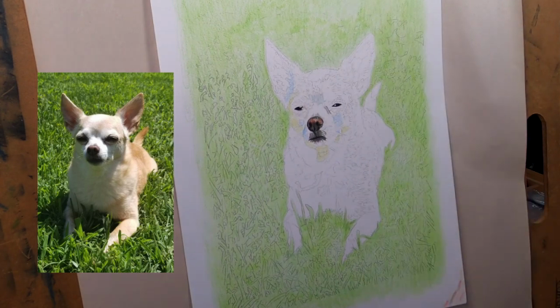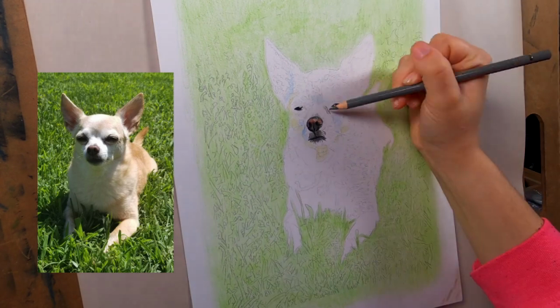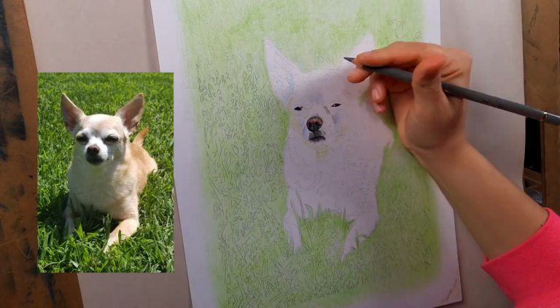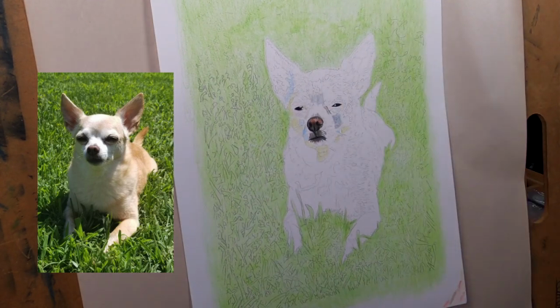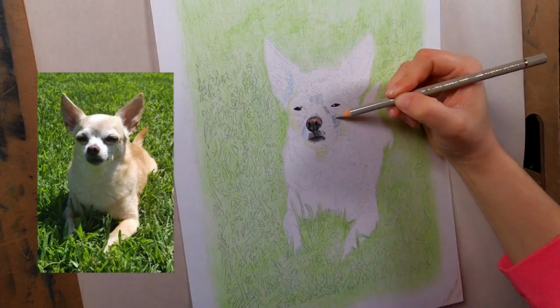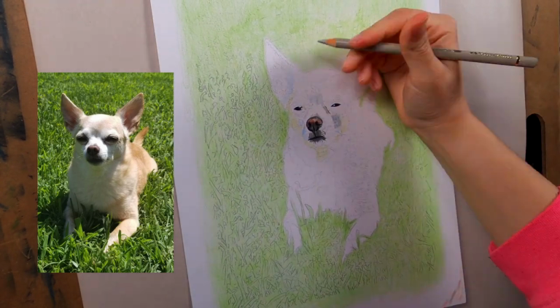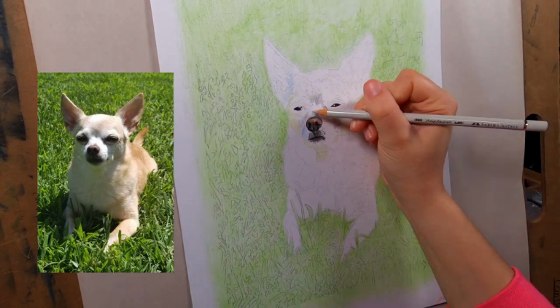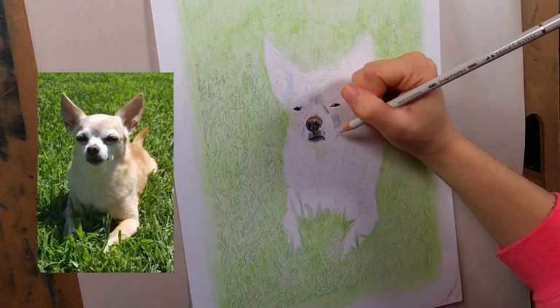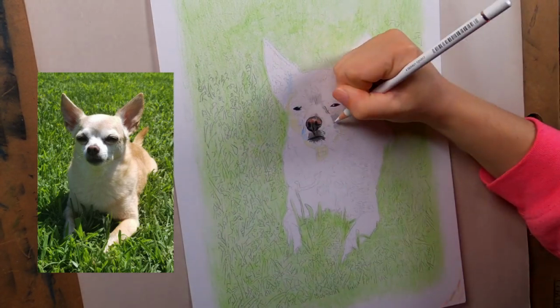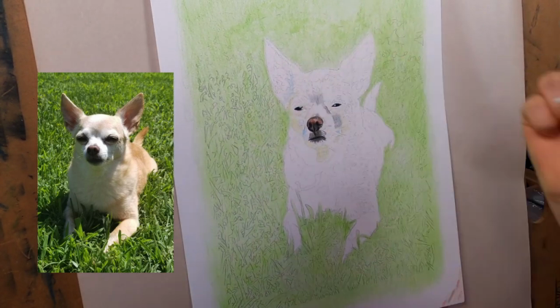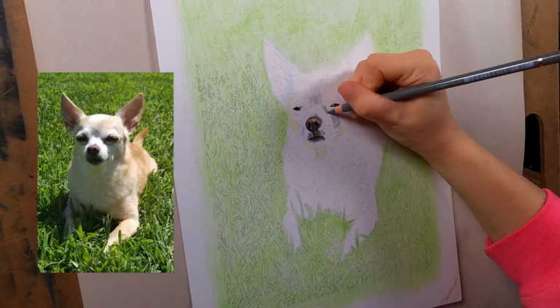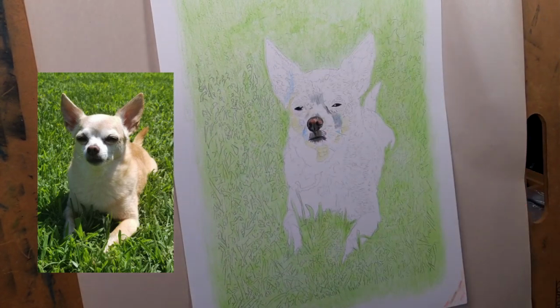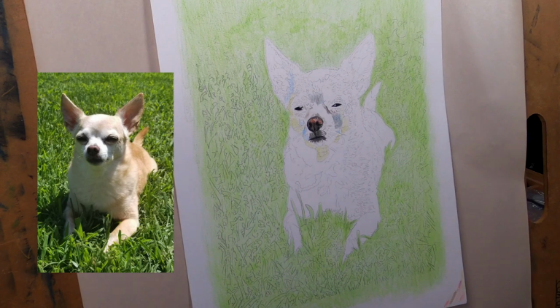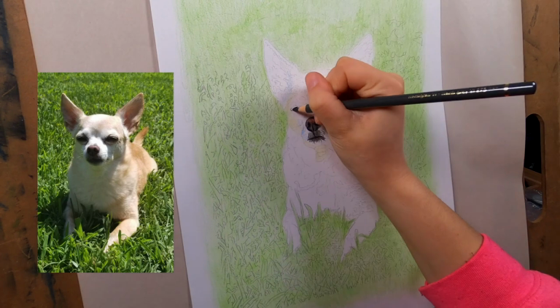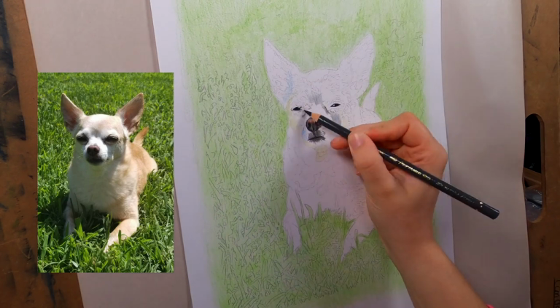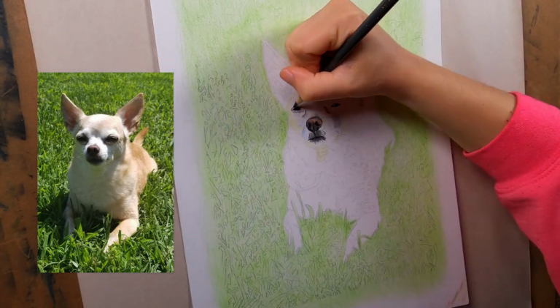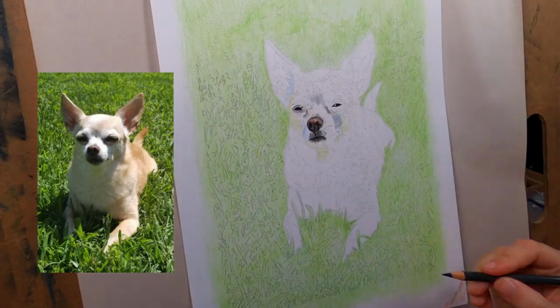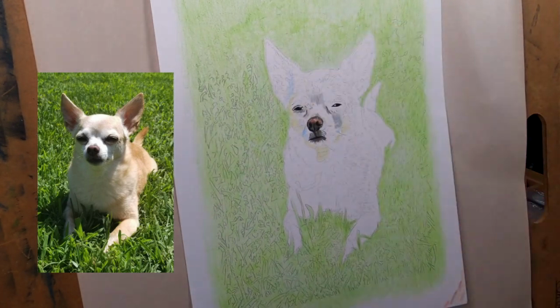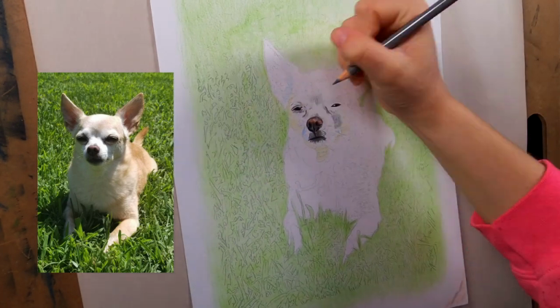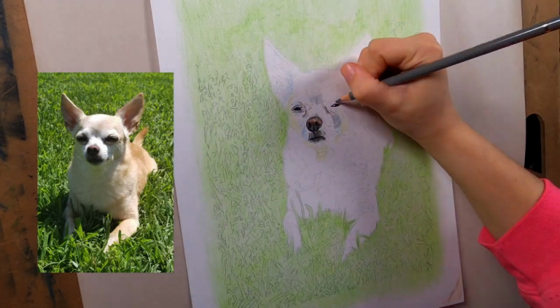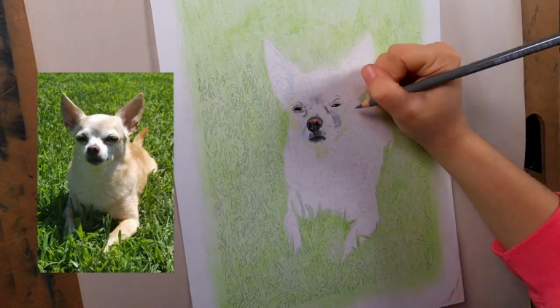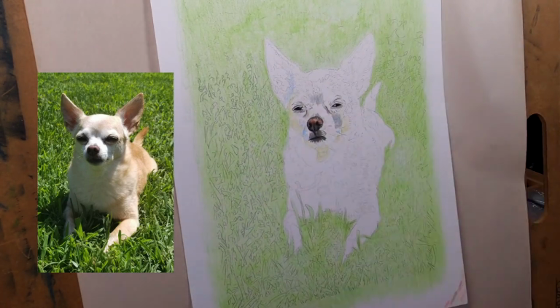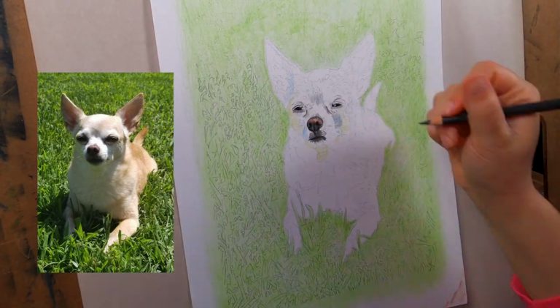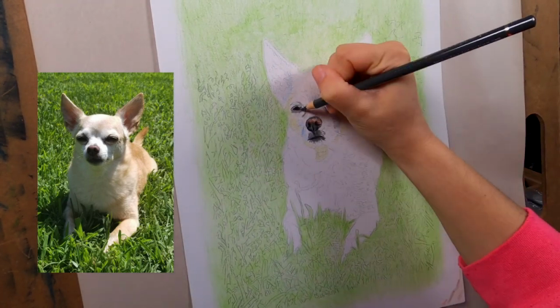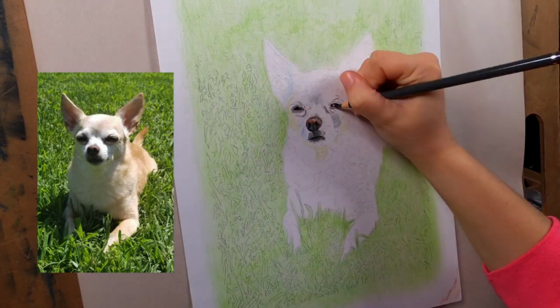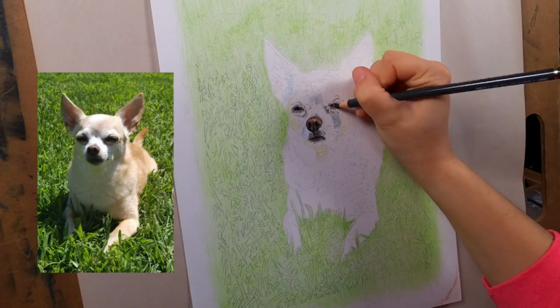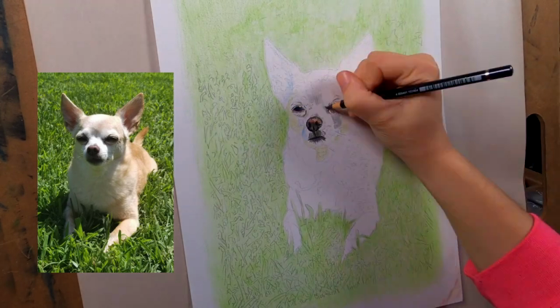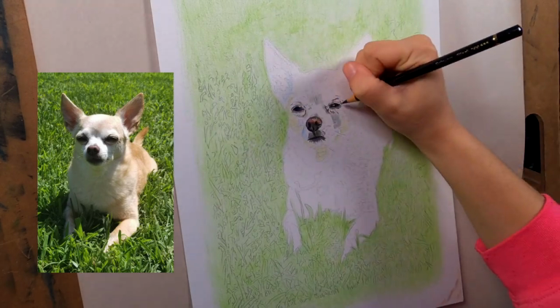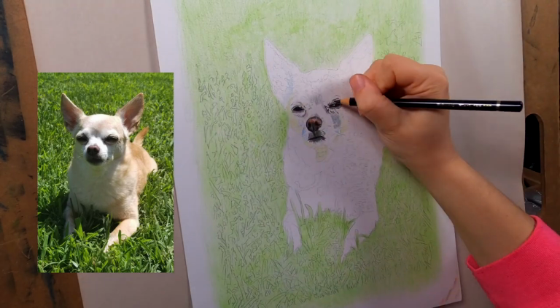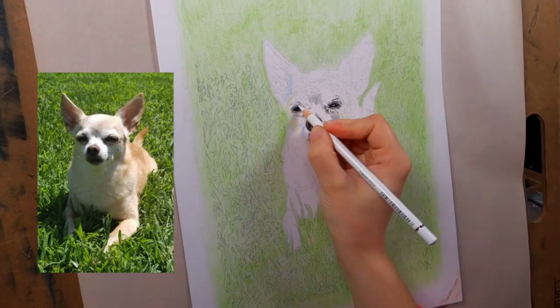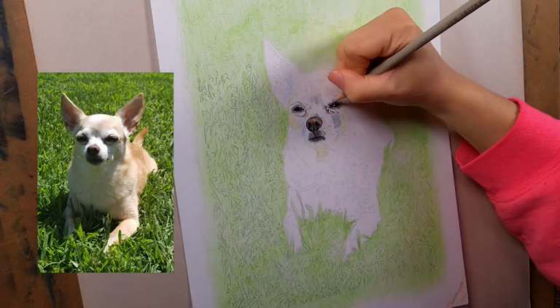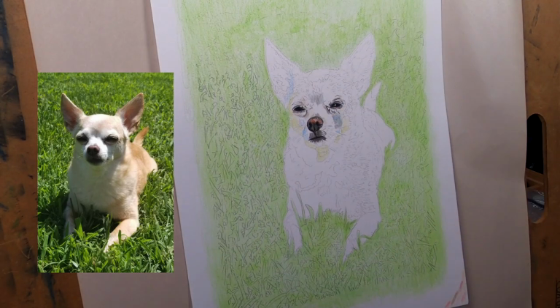I like to start bringing it alive with the details in the face, that way when I add shading around it I can tell if it's looking normal or if it needs a little darker, and I can start adding dimension.